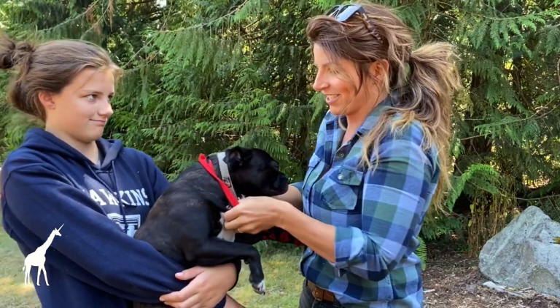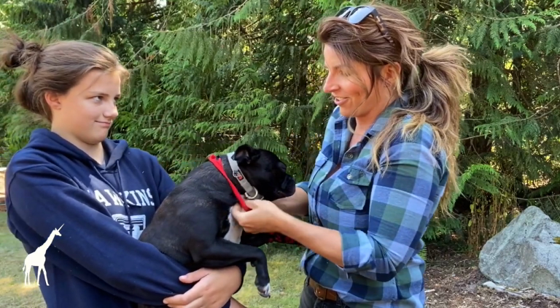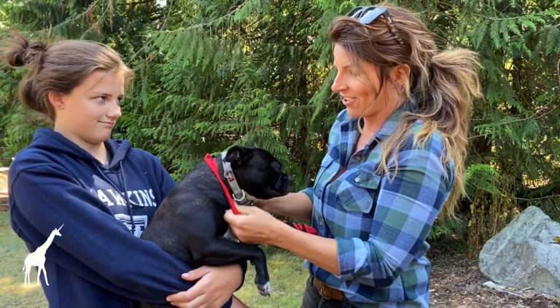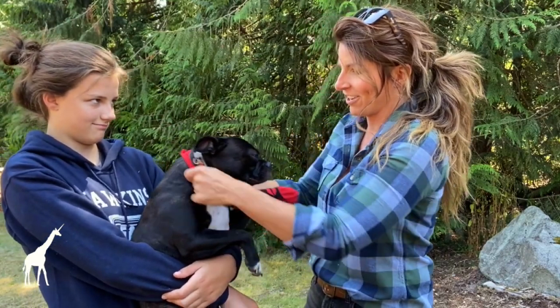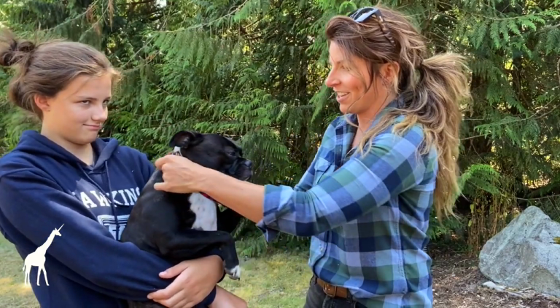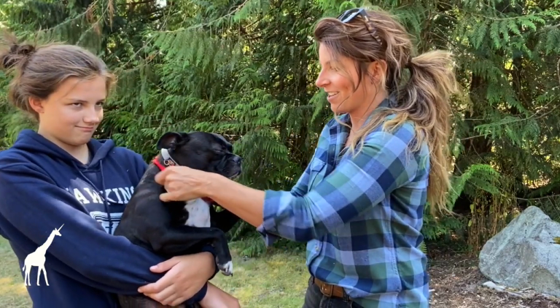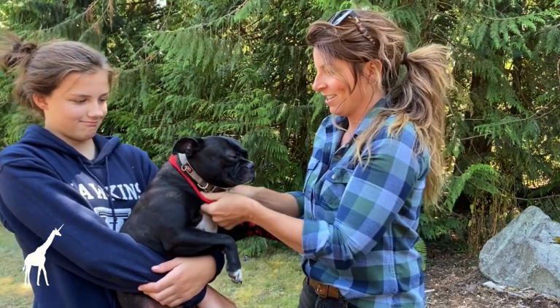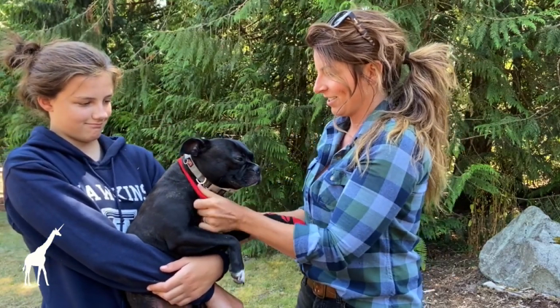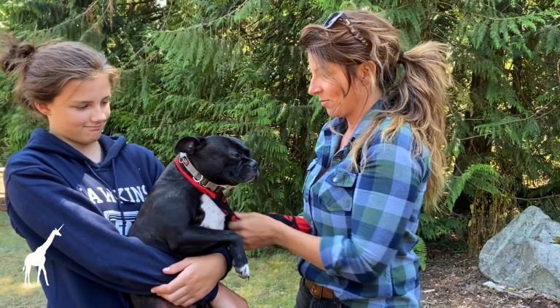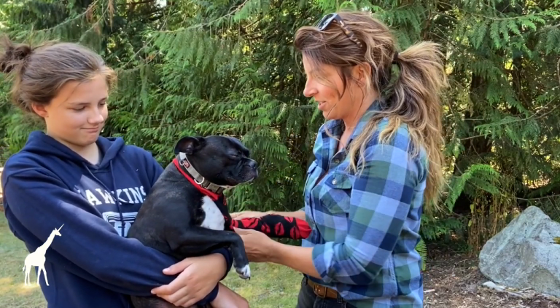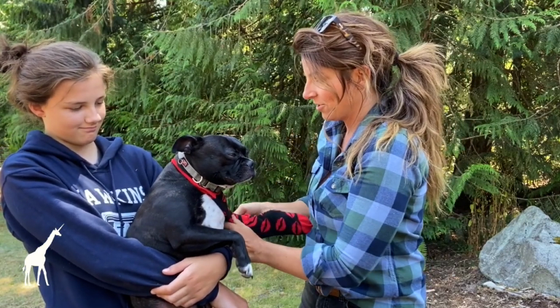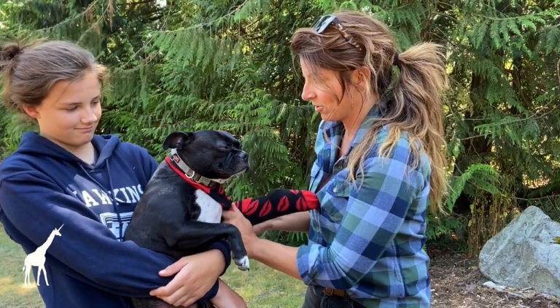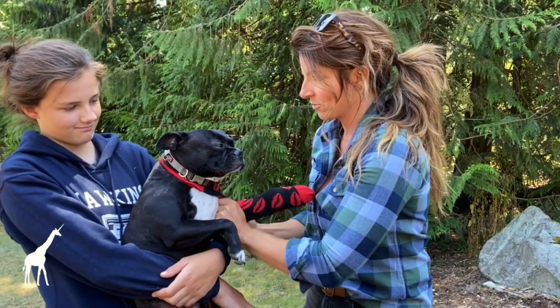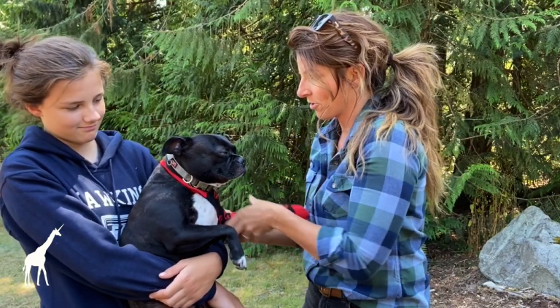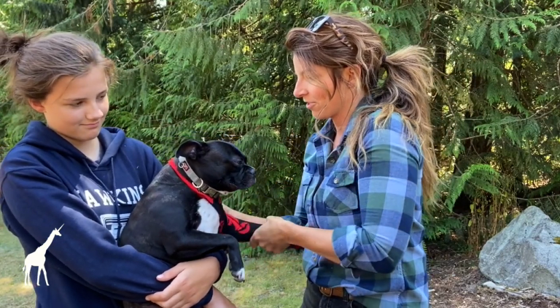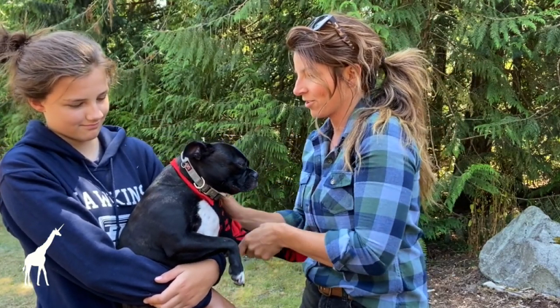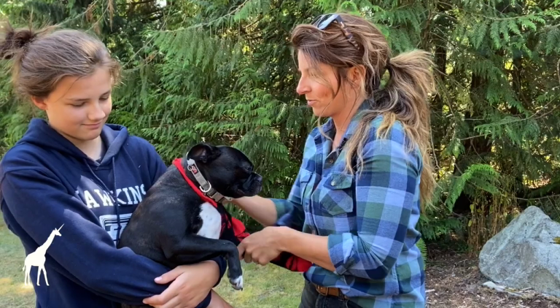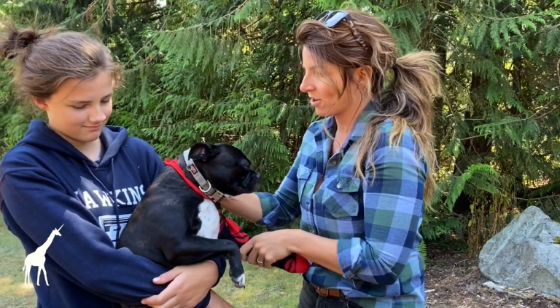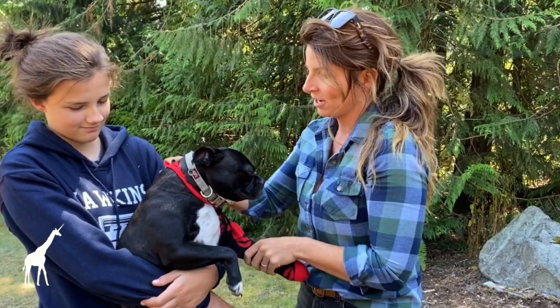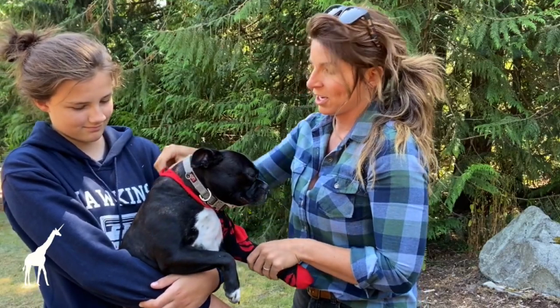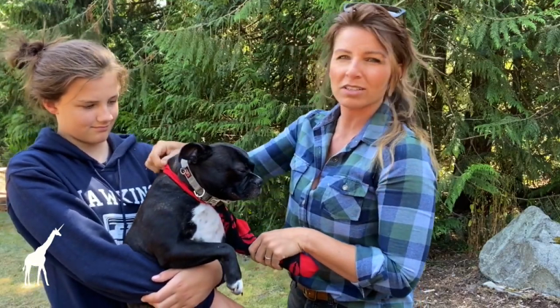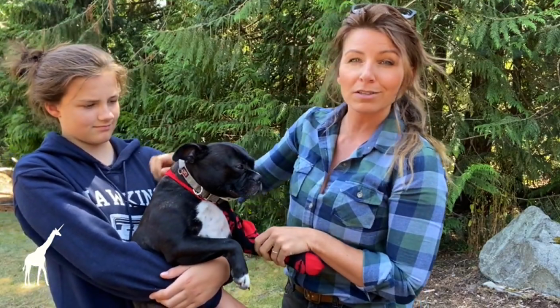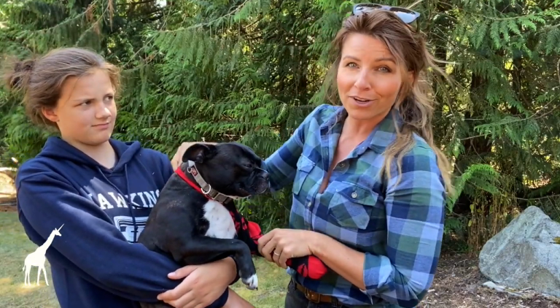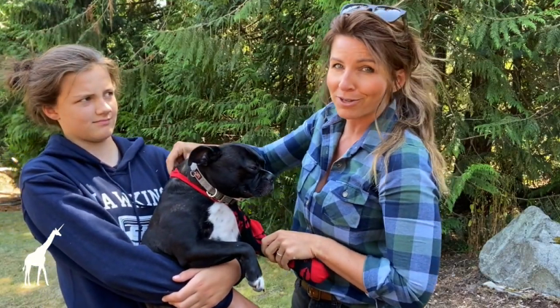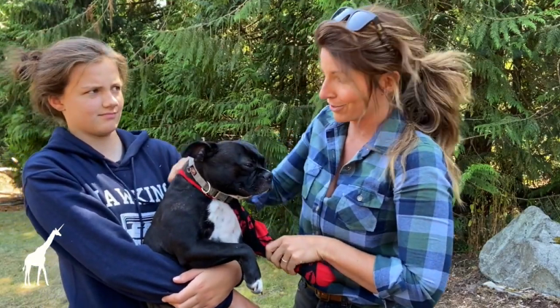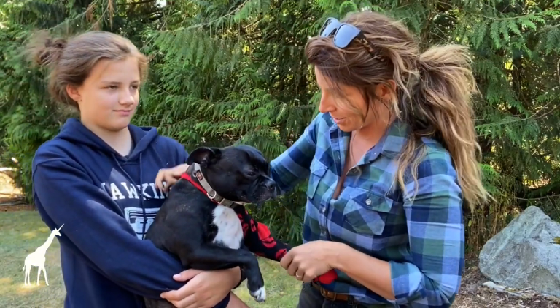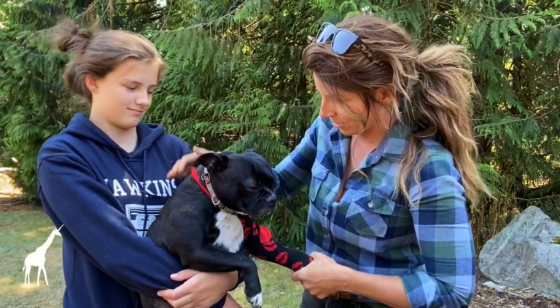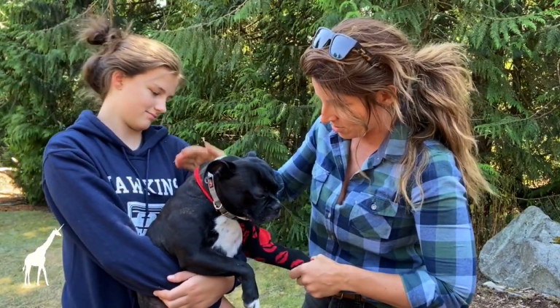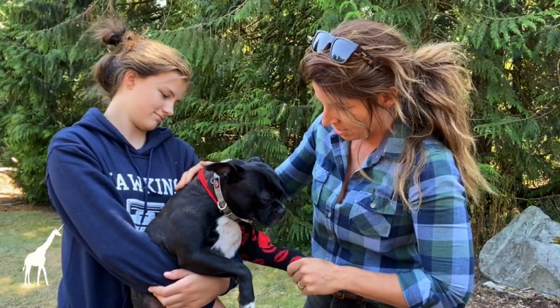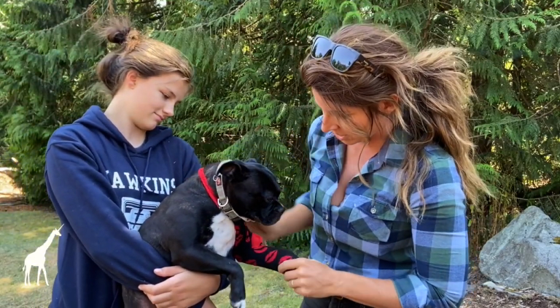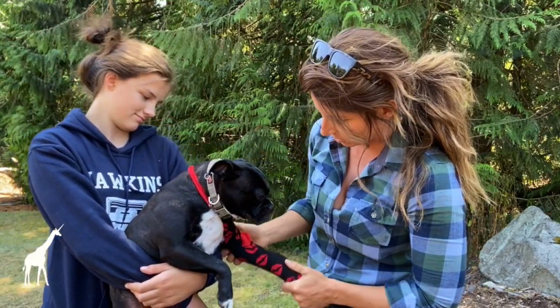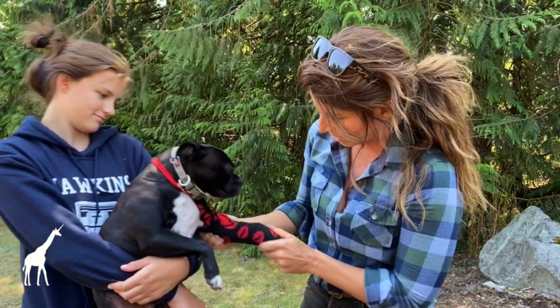We snuggled that on right there. This is something he's used to — he's worn it around the house before. He walks a little funny when he first gets on the ground, but he's used to it.